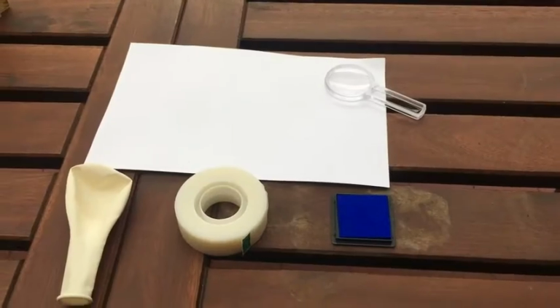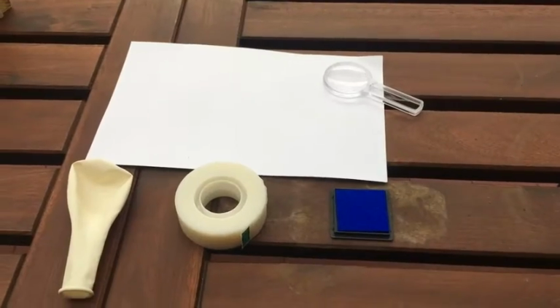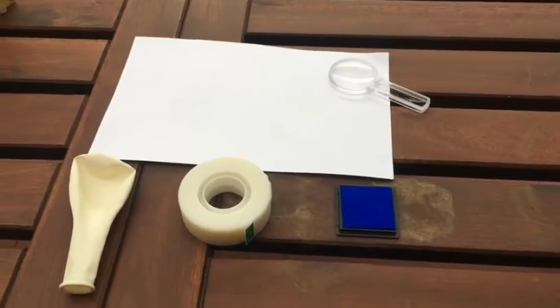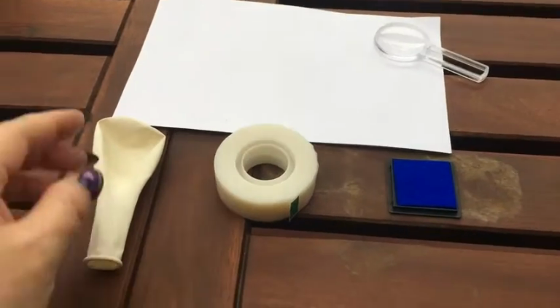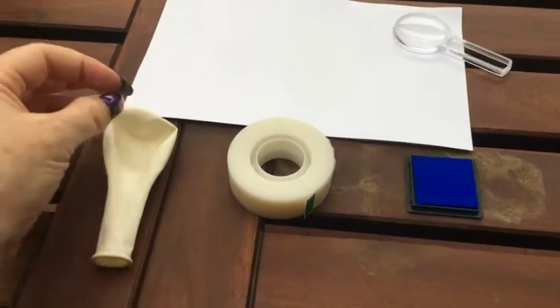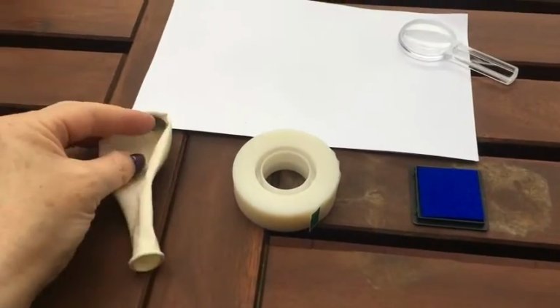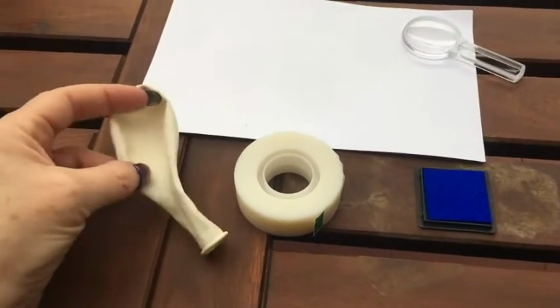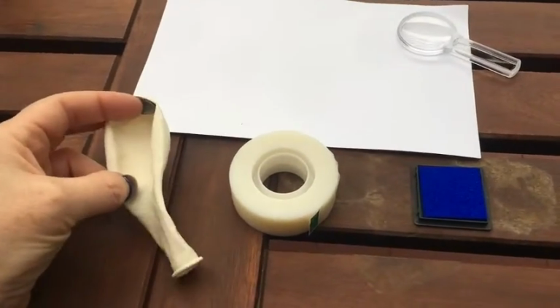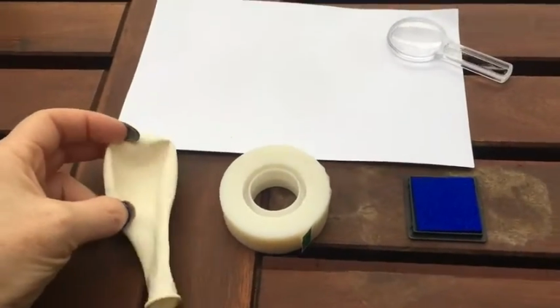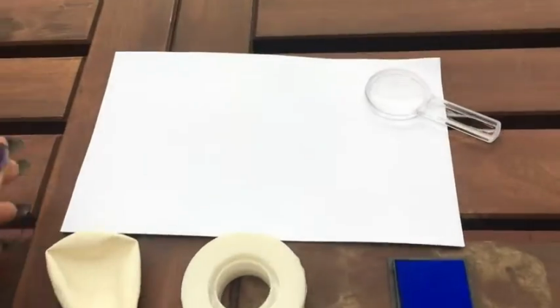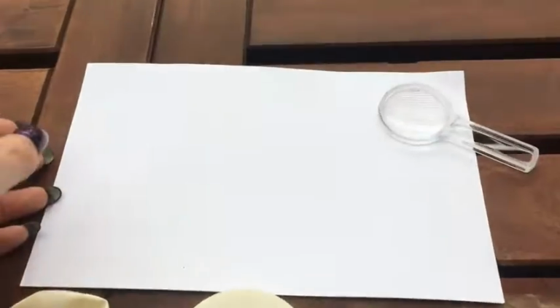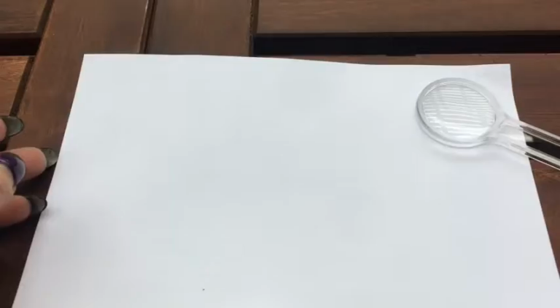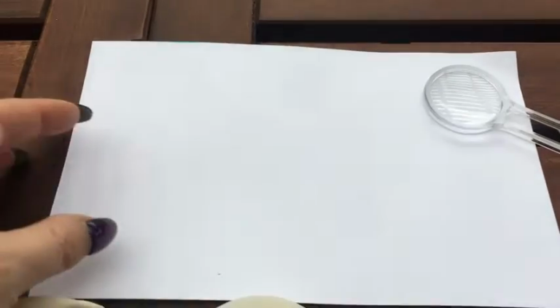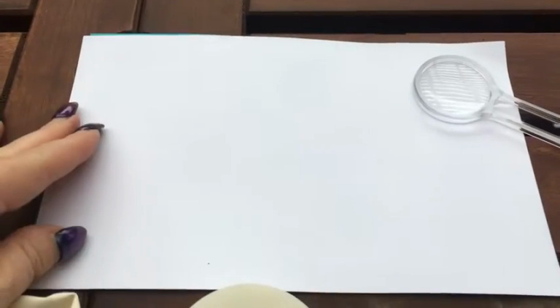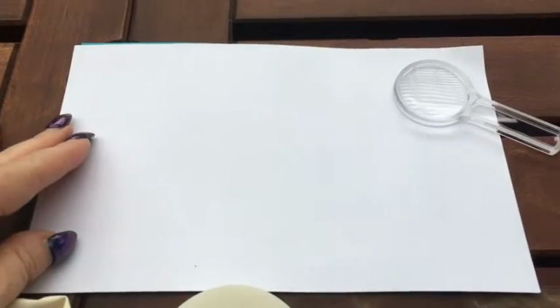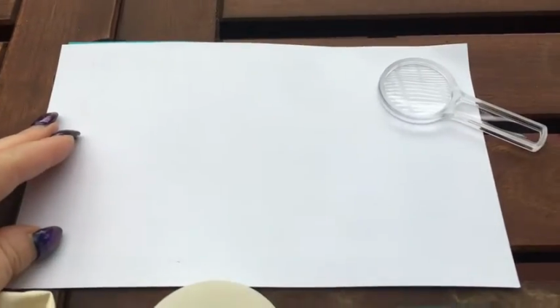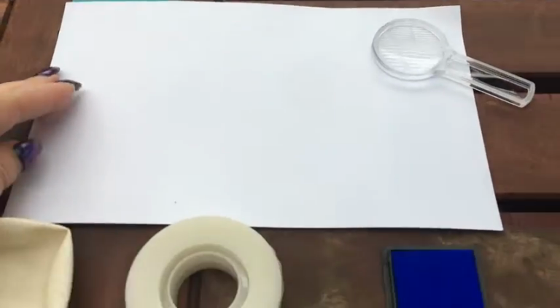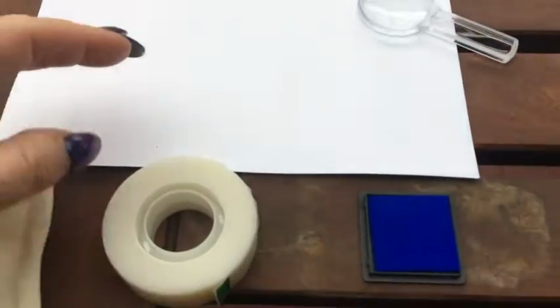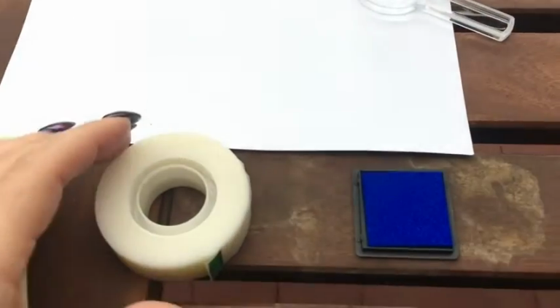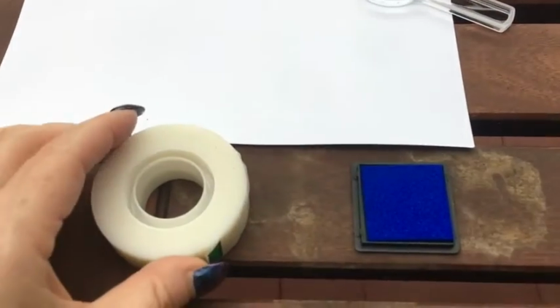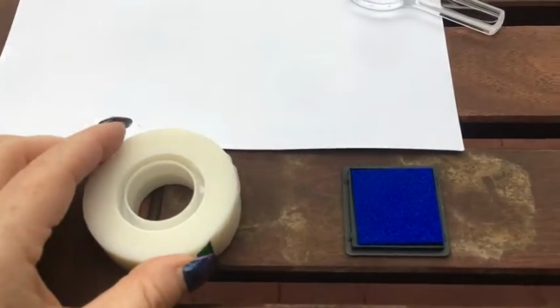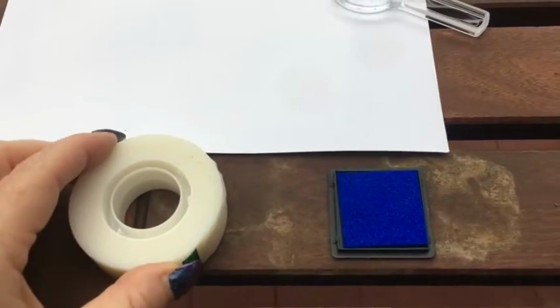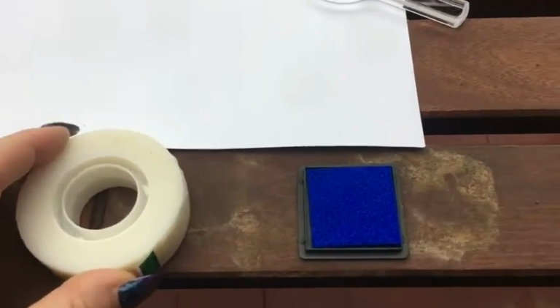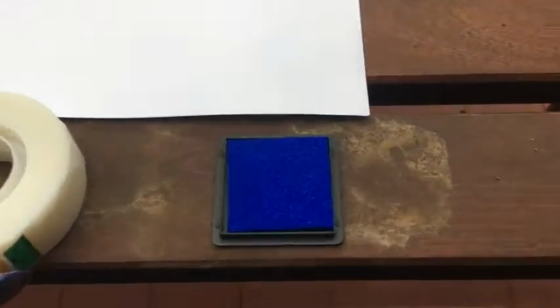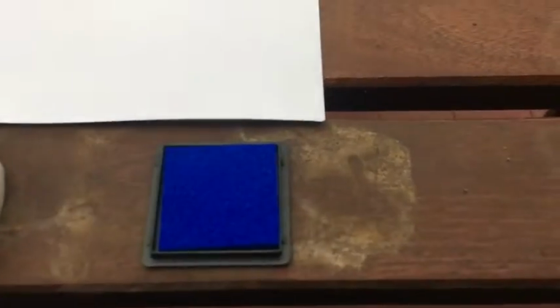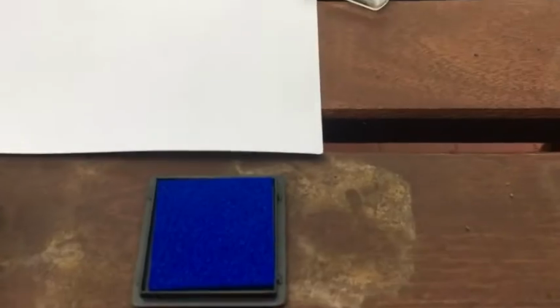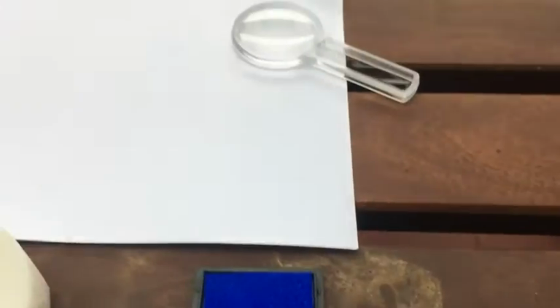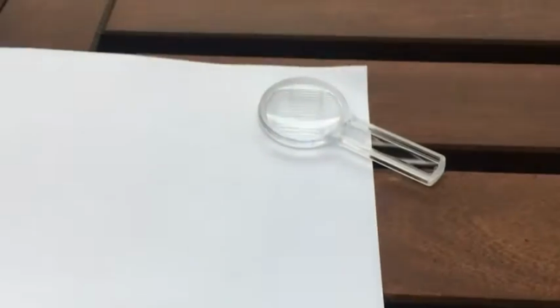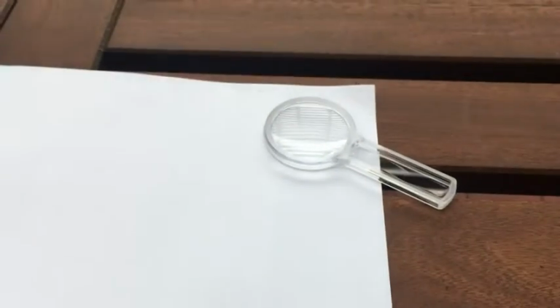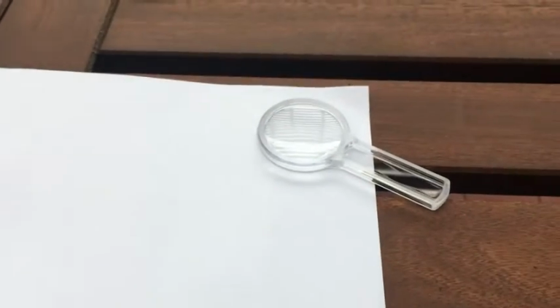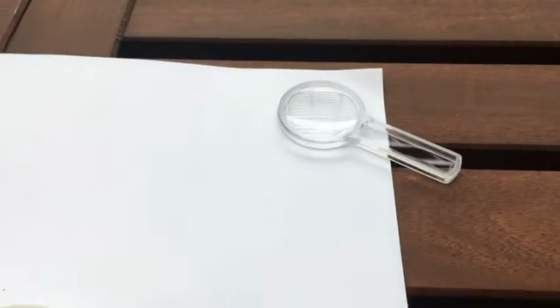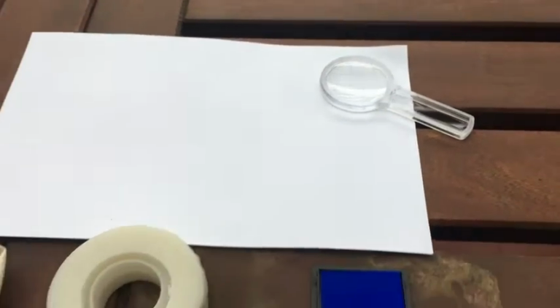So to get started, gather these things: a white balloon or a light color where you can see the fingerprint, paper, tape, an ink pad, and a magnifying glass.